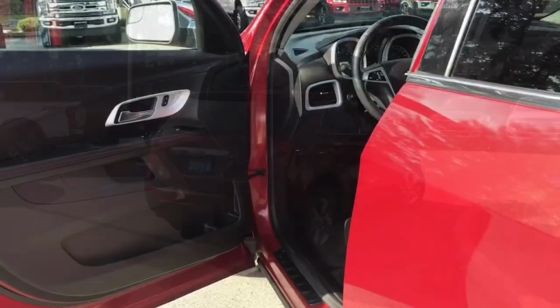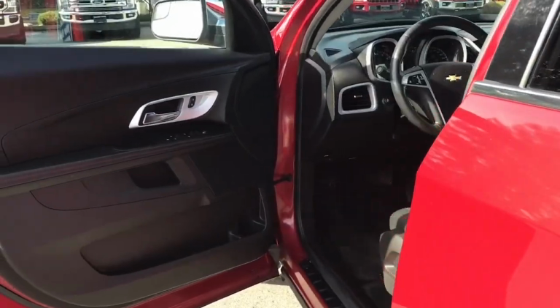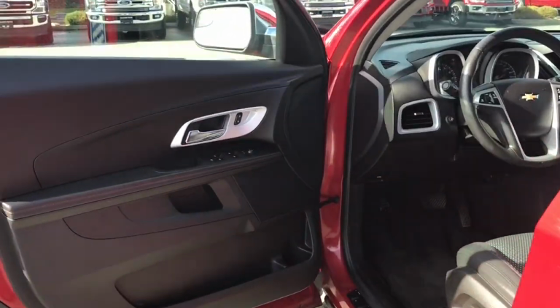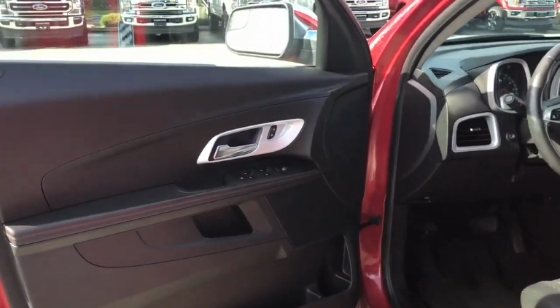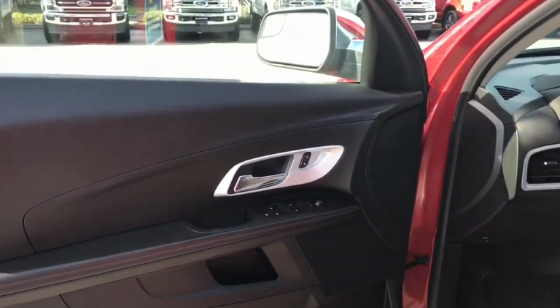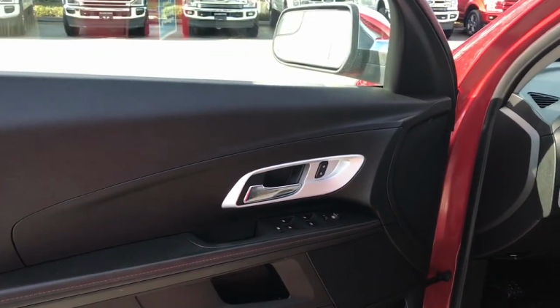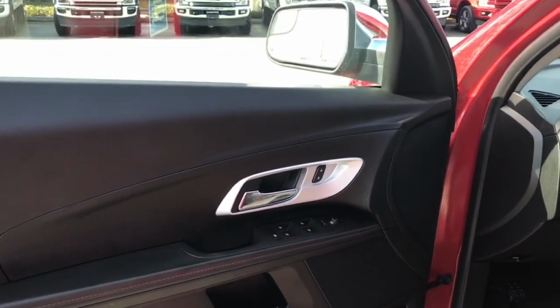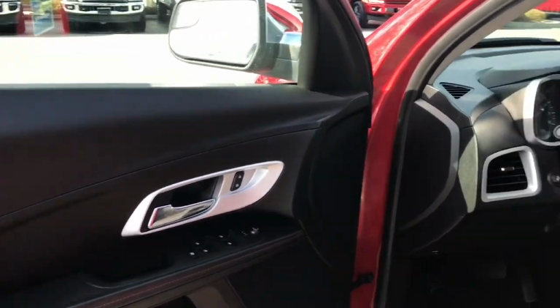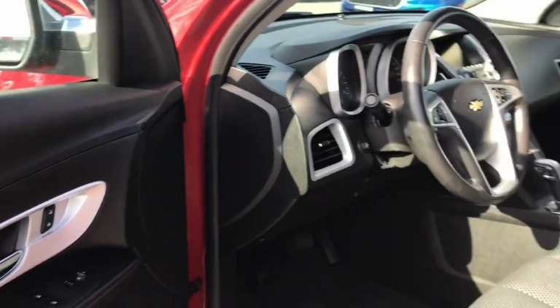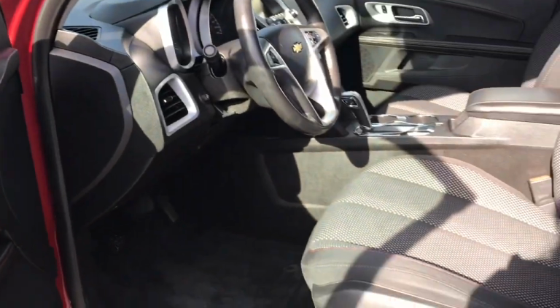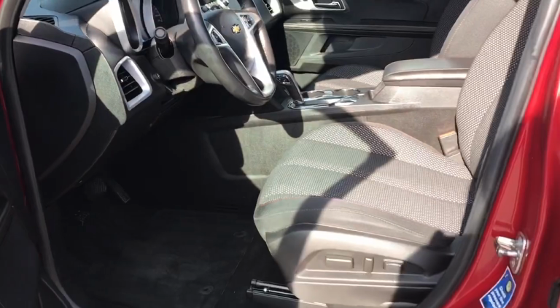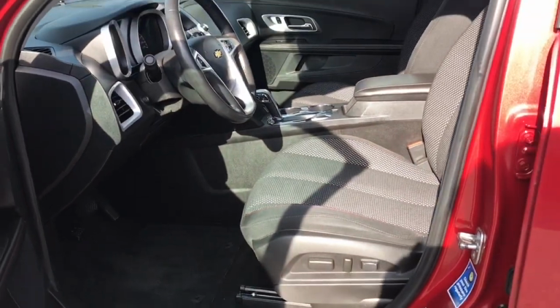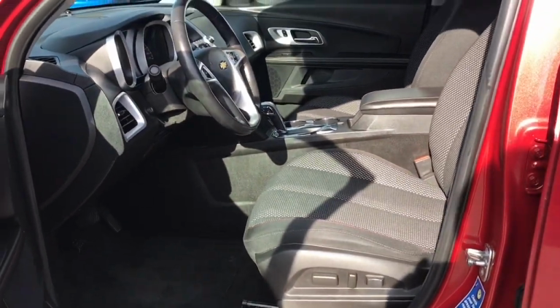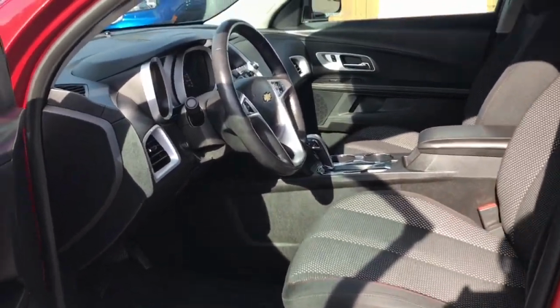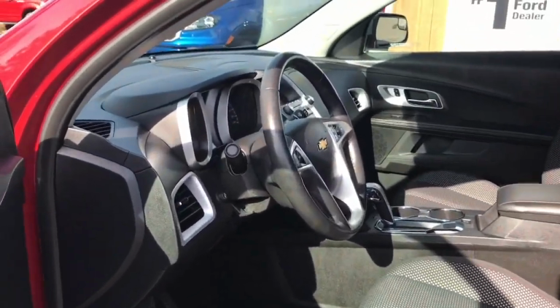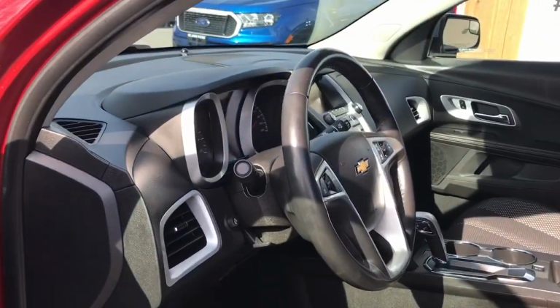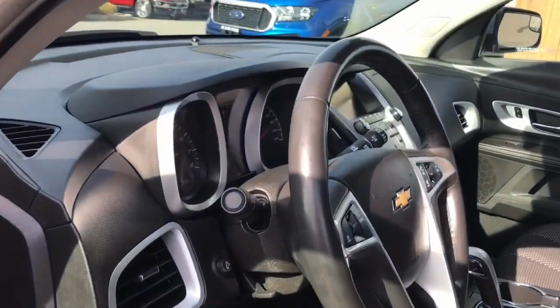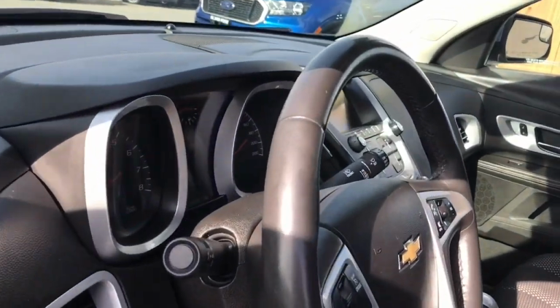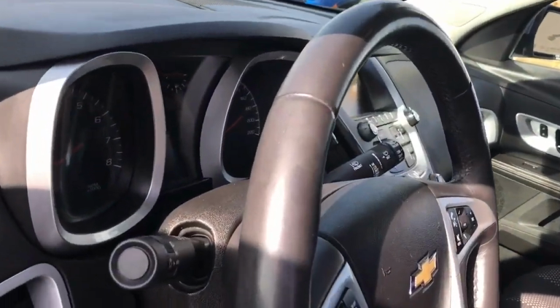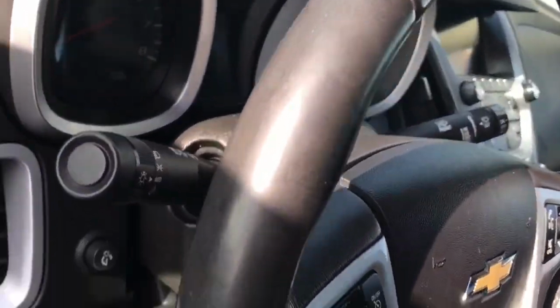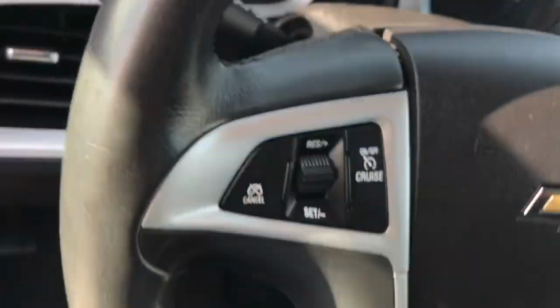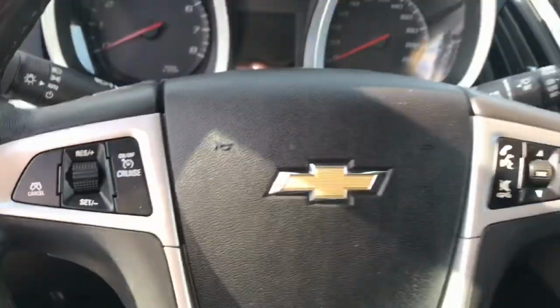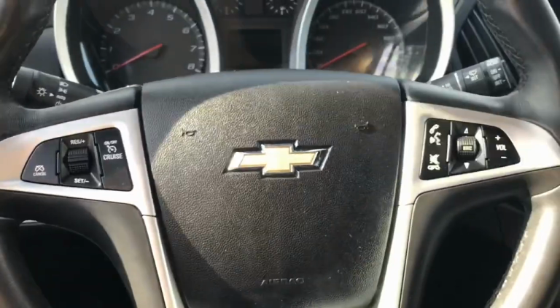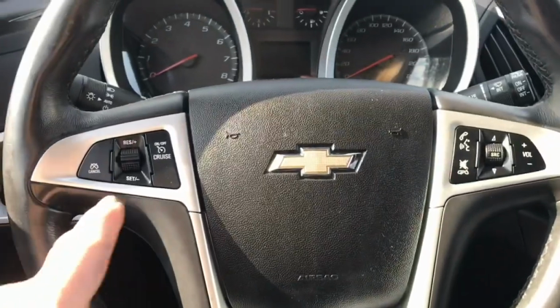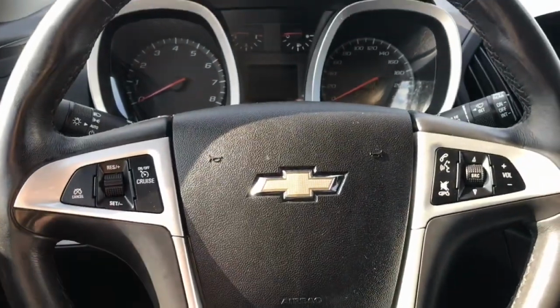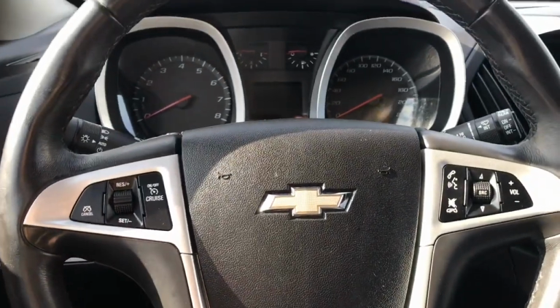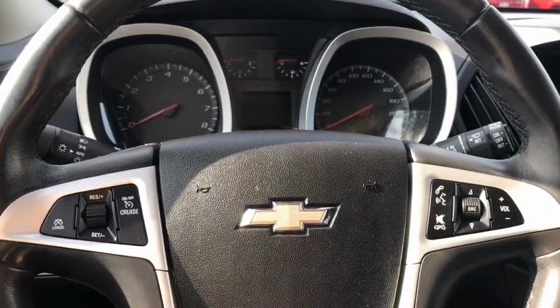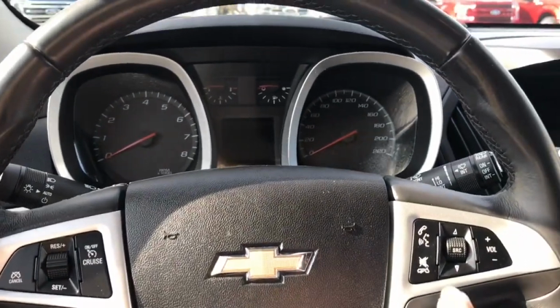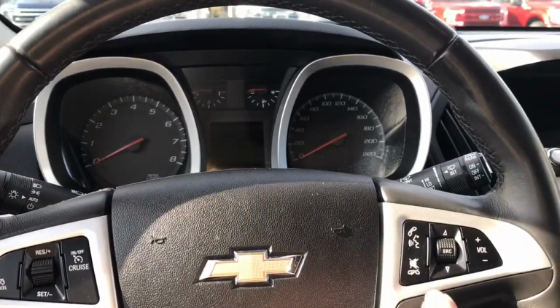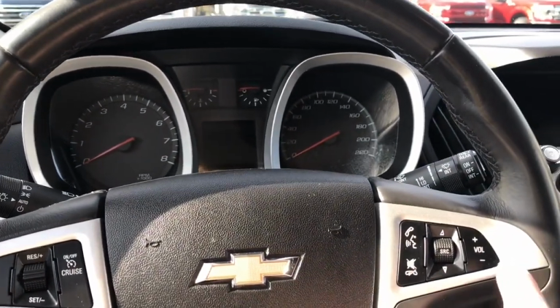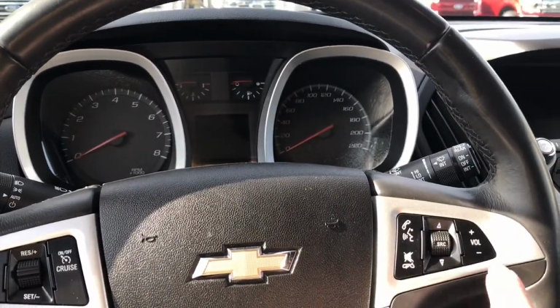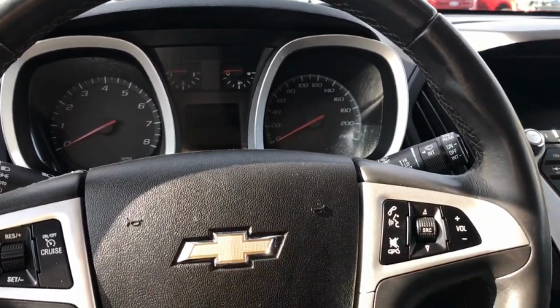There's storage and a speaker in the door, as well as power locks, windows, and mirrors. The driver's seat is powered. You have a steering wheel that can tilt and telescope, and on the face of it you have cruise control as well as hands-free dialing and volume for your media.